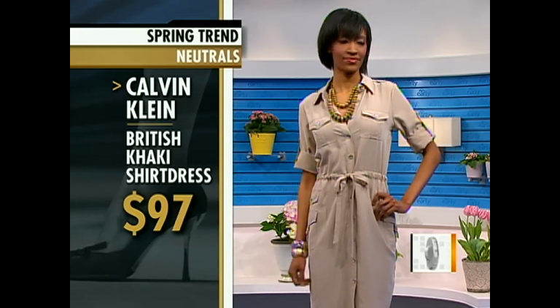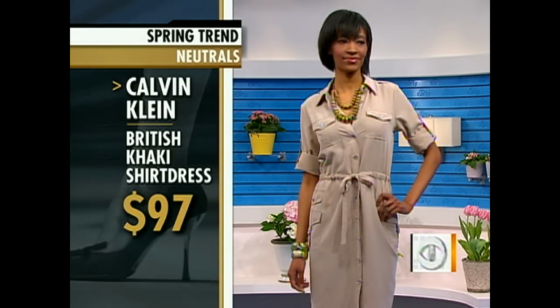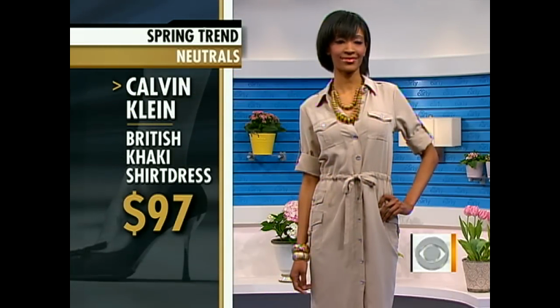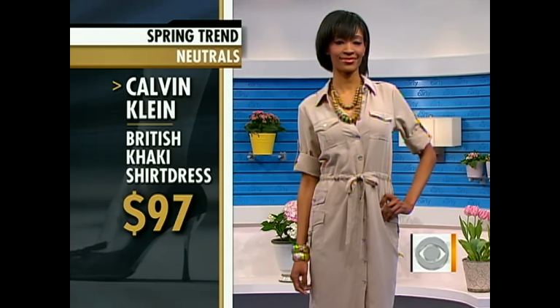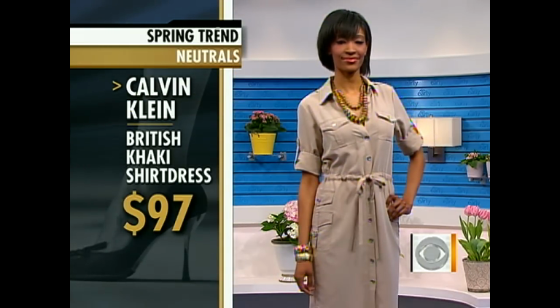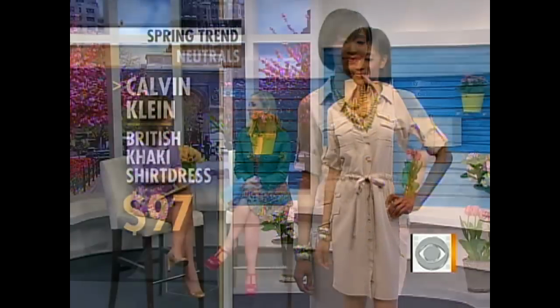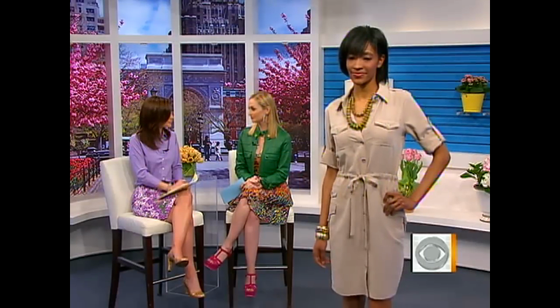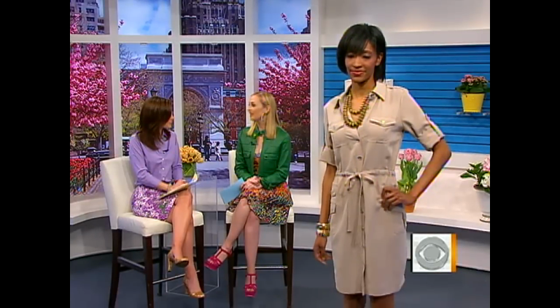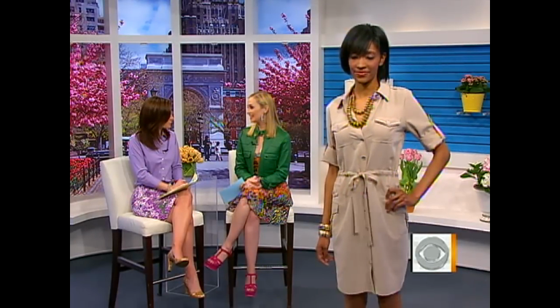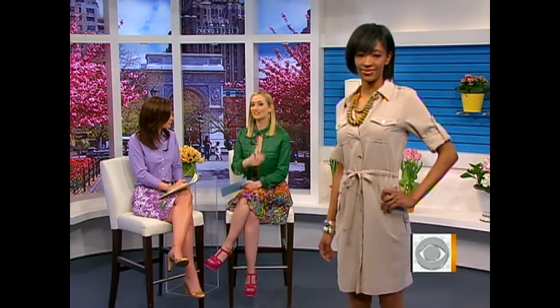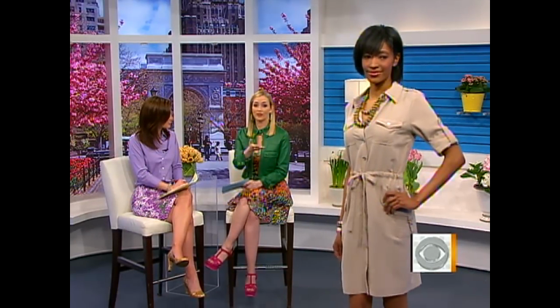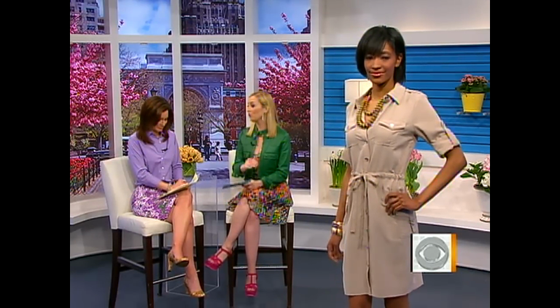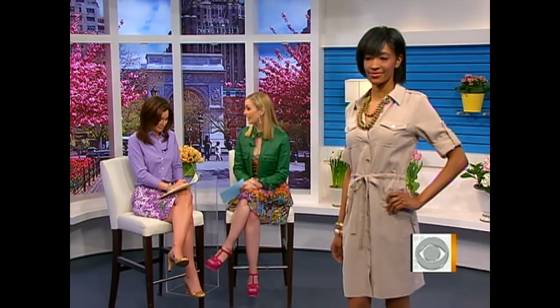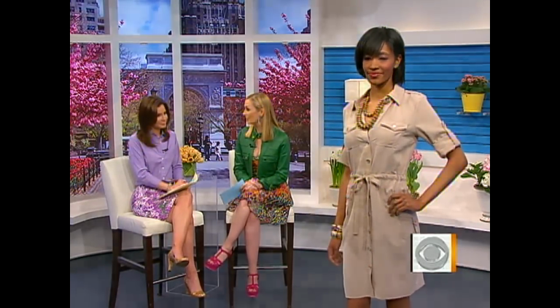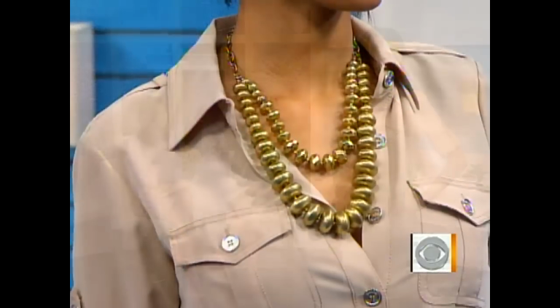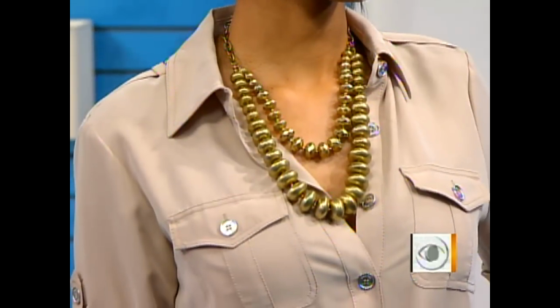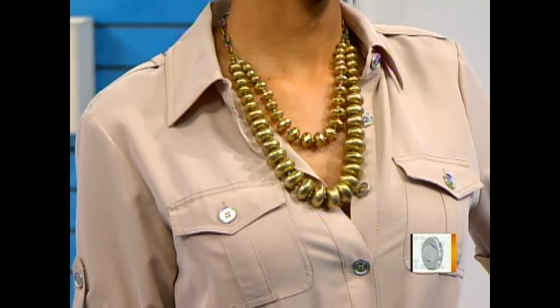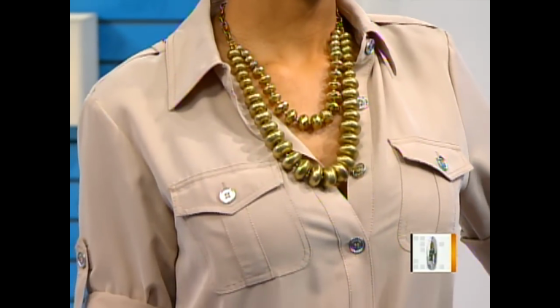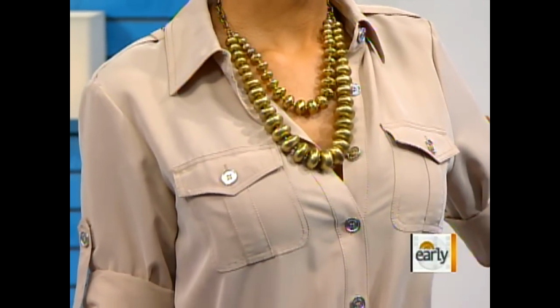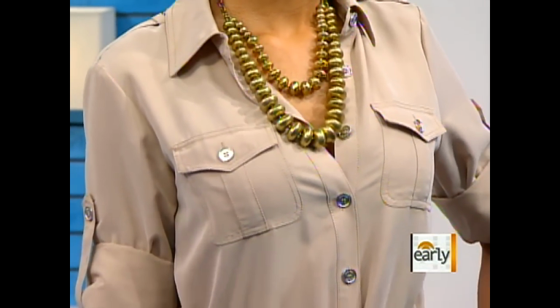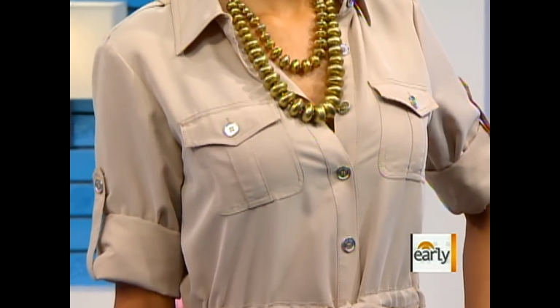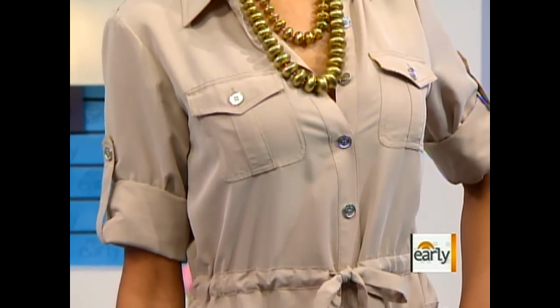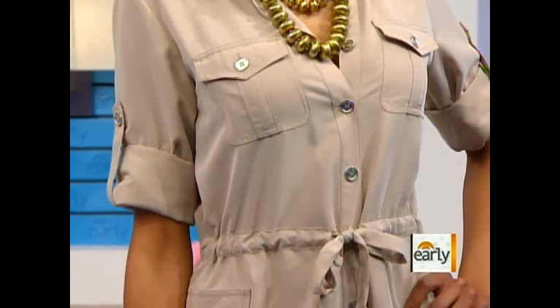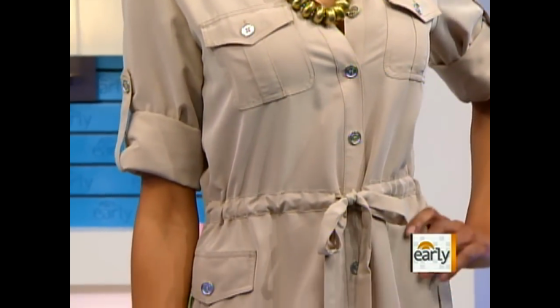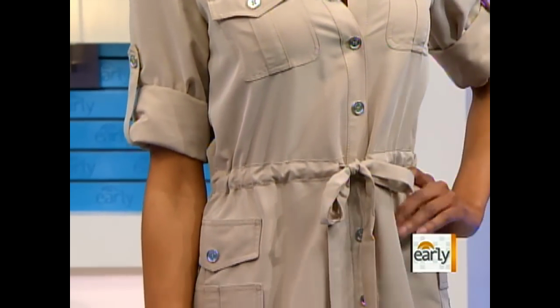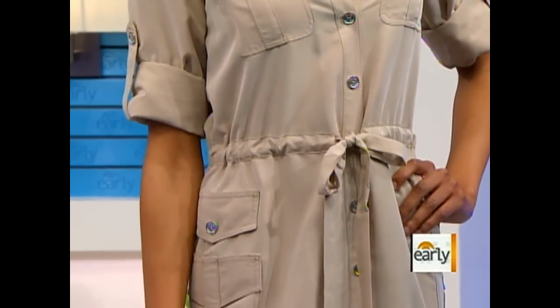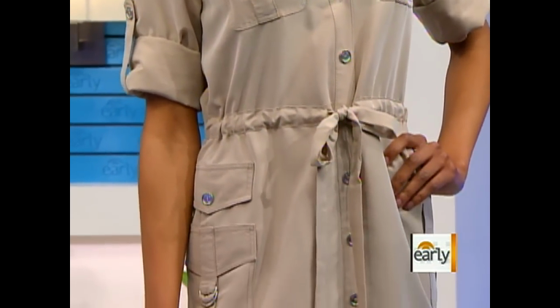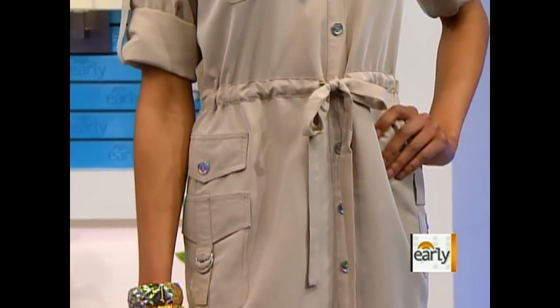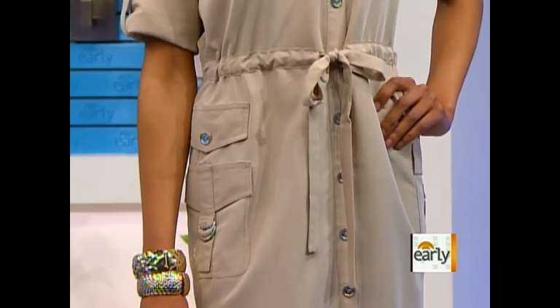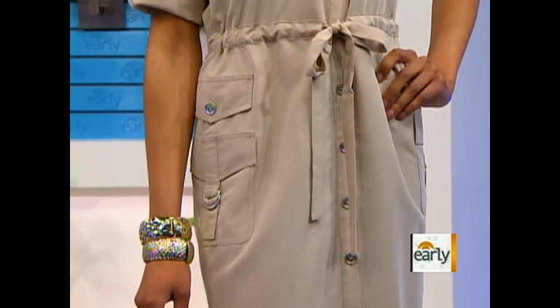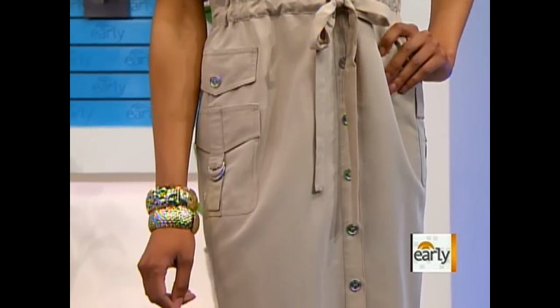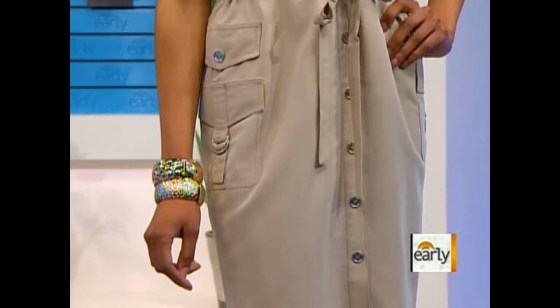We kind of spruced it up with gold accessories. Gold accessories are something that will really bring you forward into the spring — it keeps it modern and even dresses it up a touch. This color, you can think you just have khakis, but instead of just going for the khakis, go for the shirt dress, go for something in a washed silk like this, and play with those accessories to keep the look.